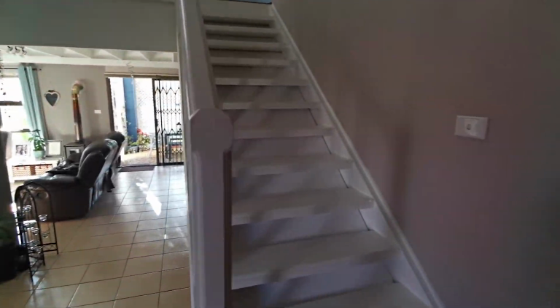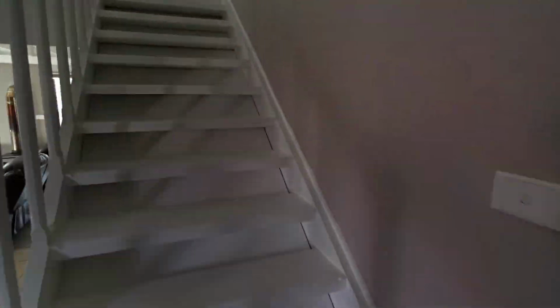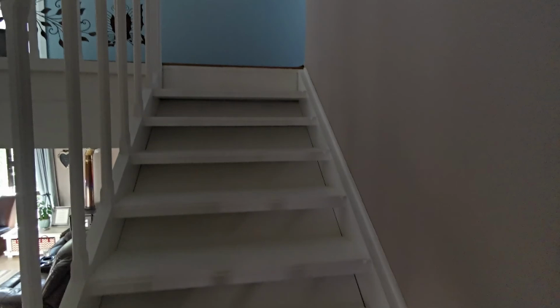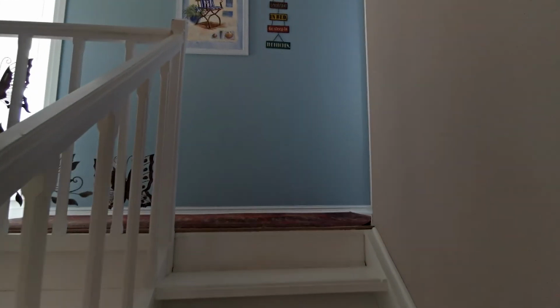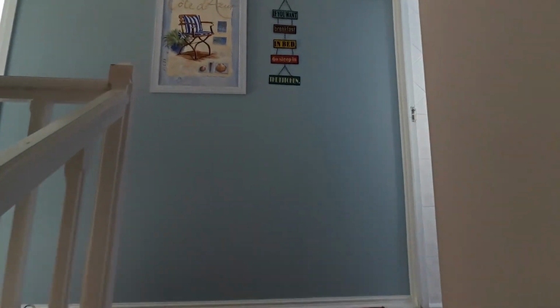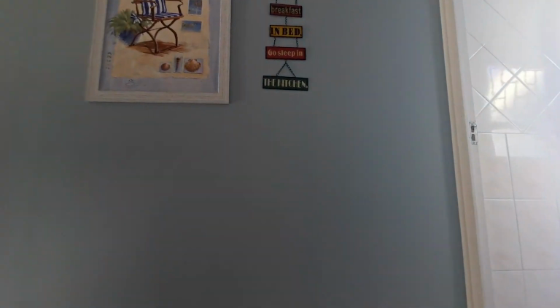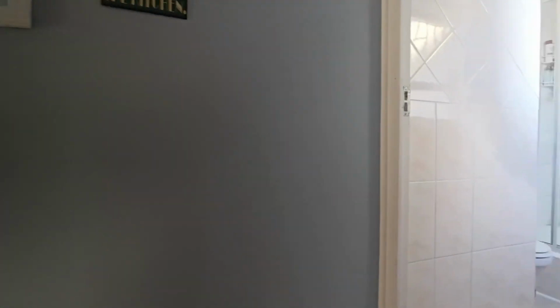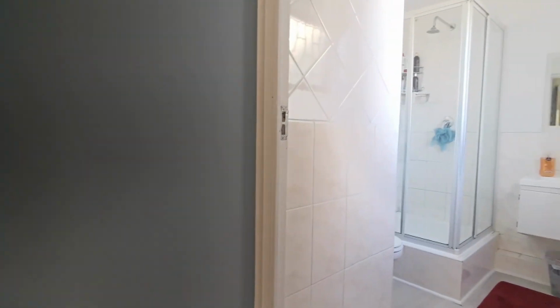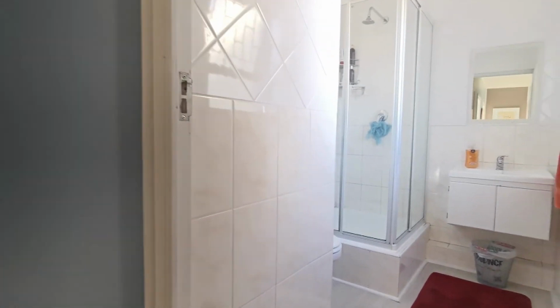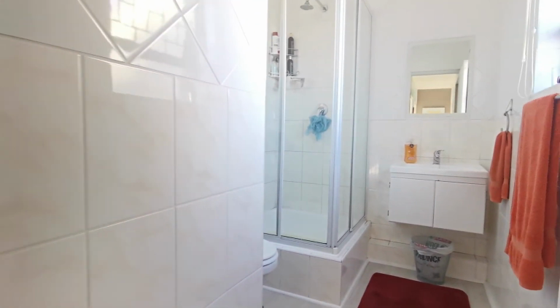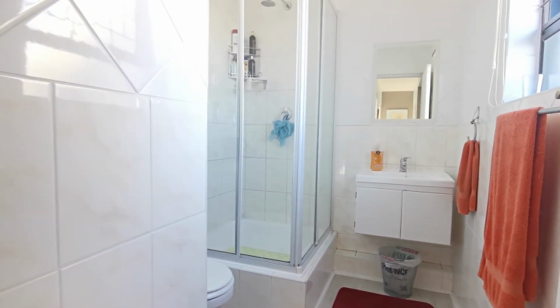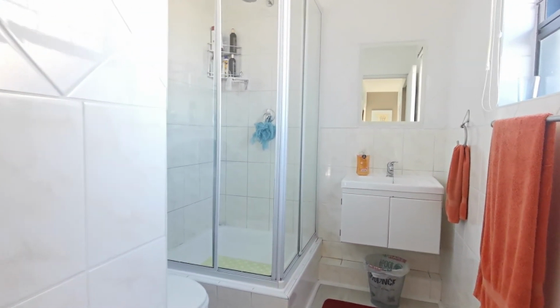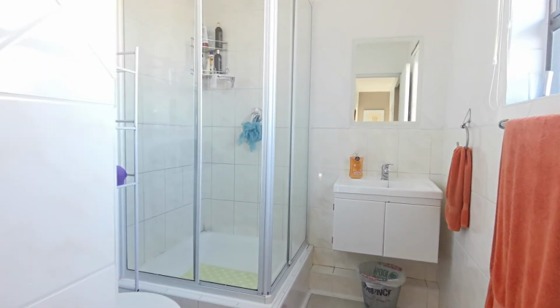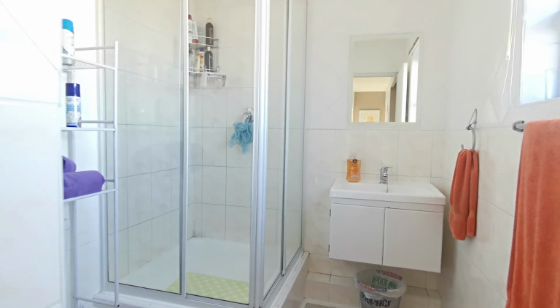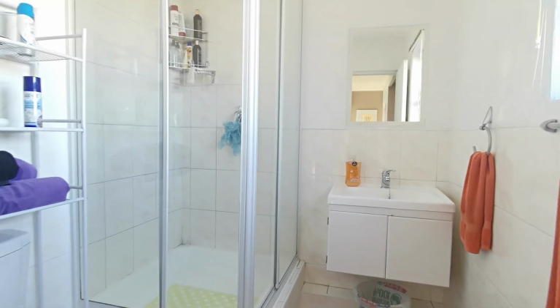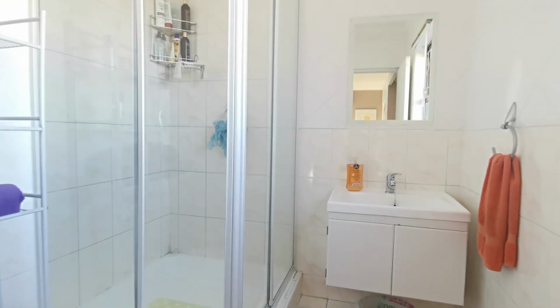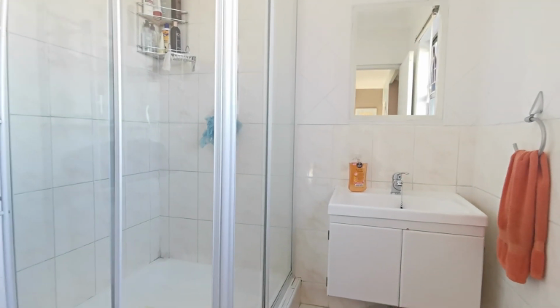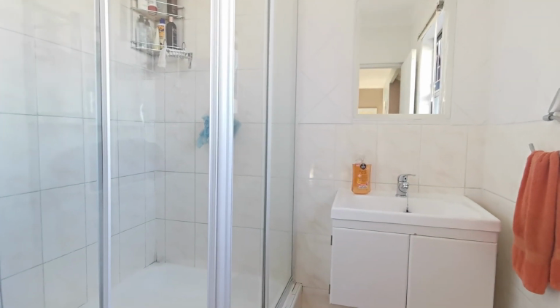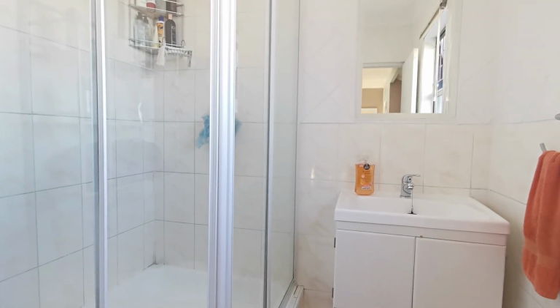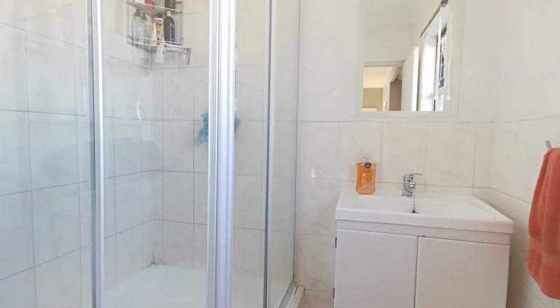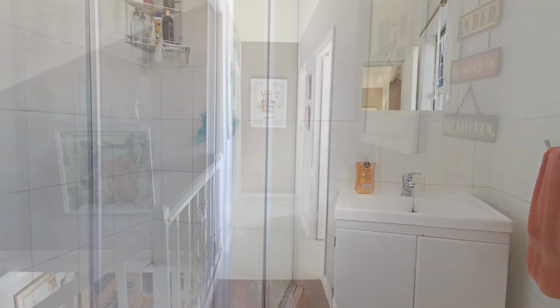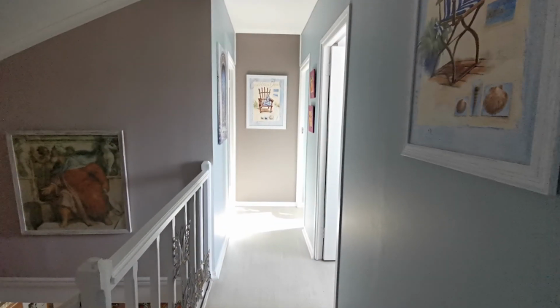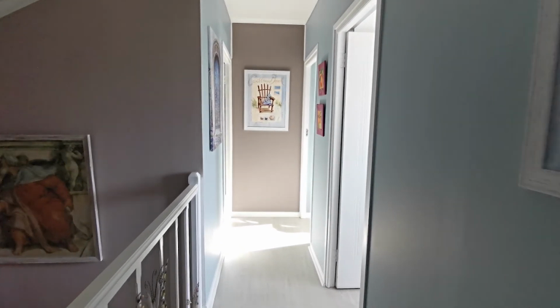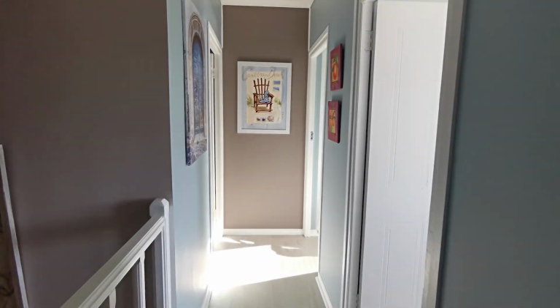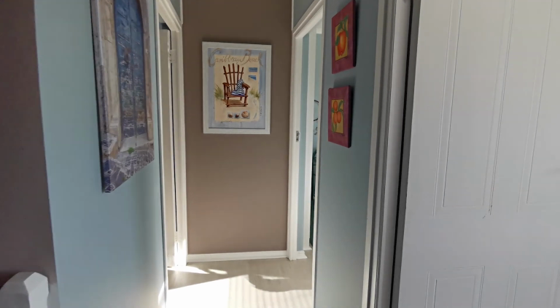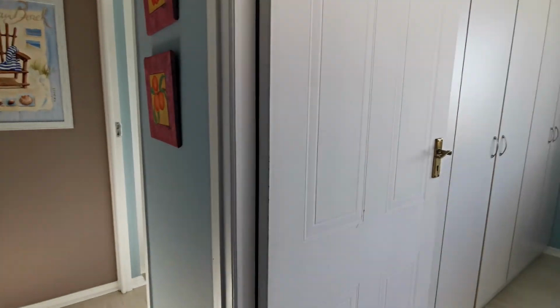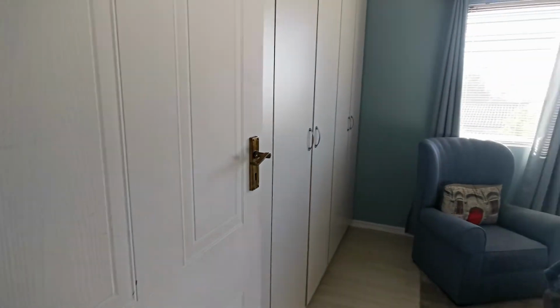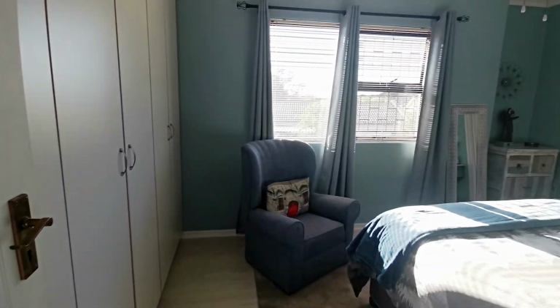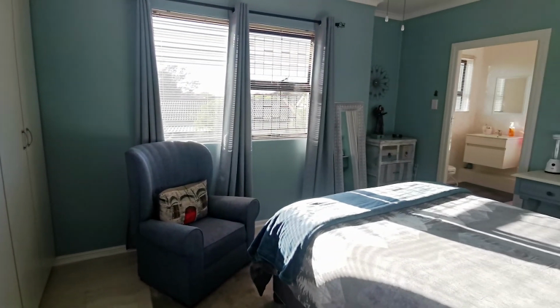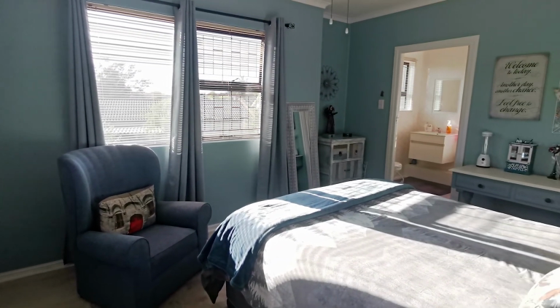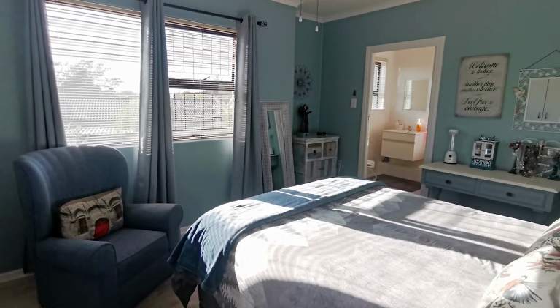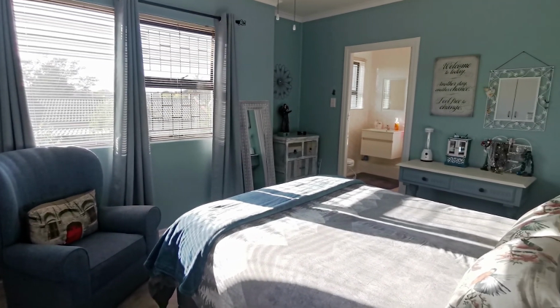Back inside, let's explore upstairs. The master bedroom and second bedroom receive lots of natural light.